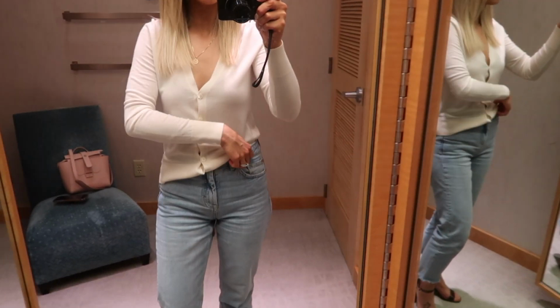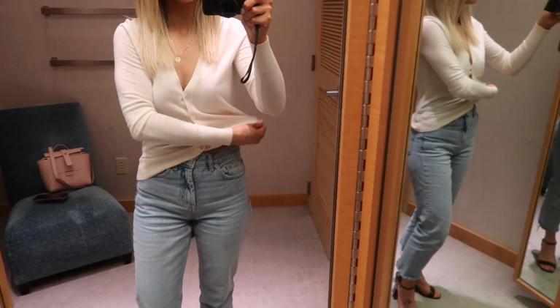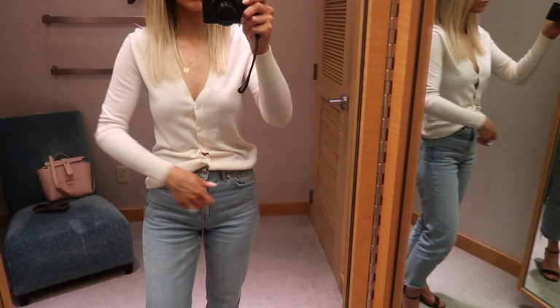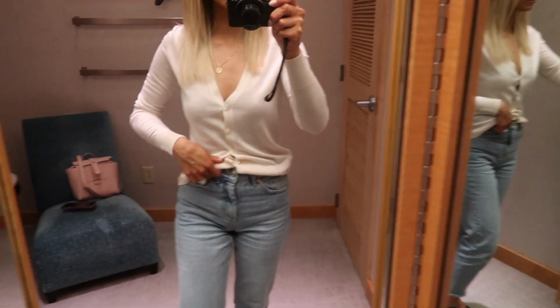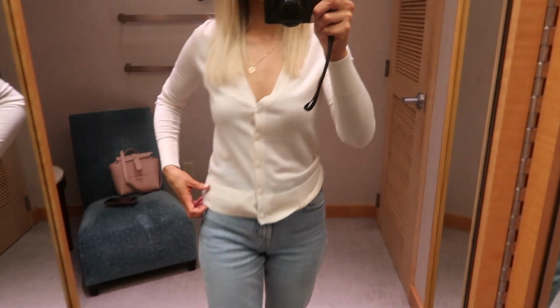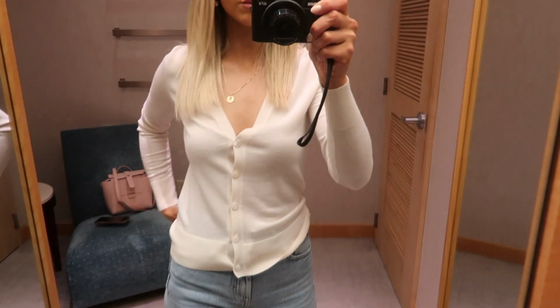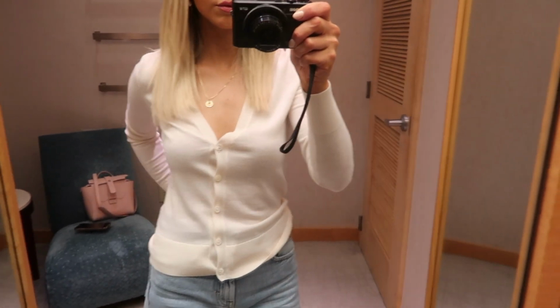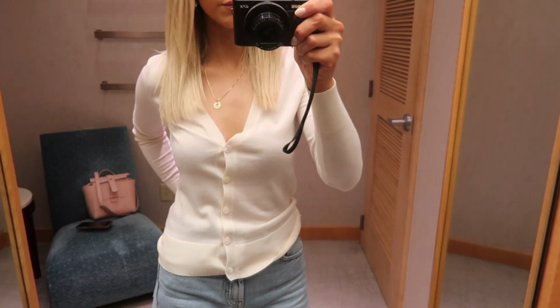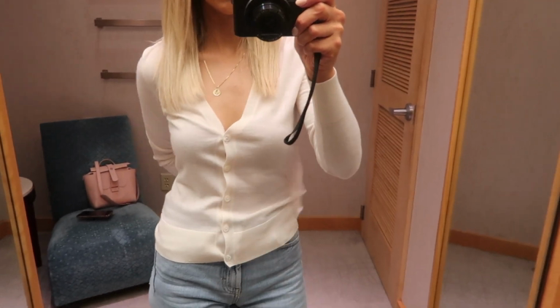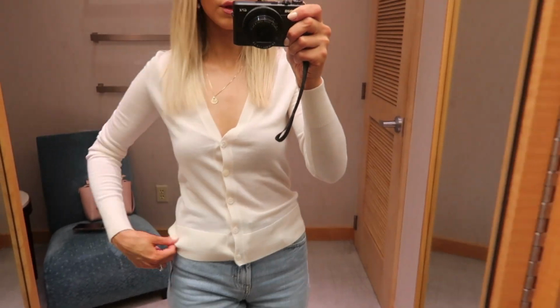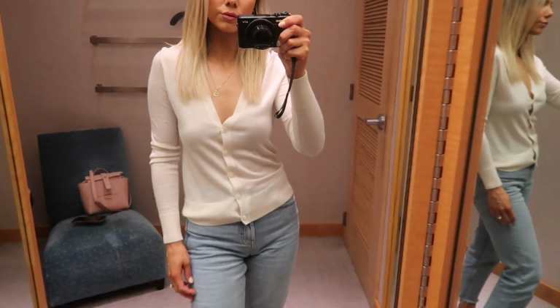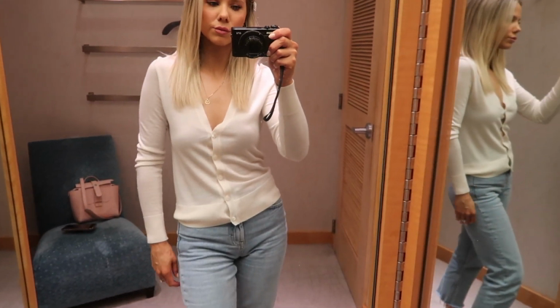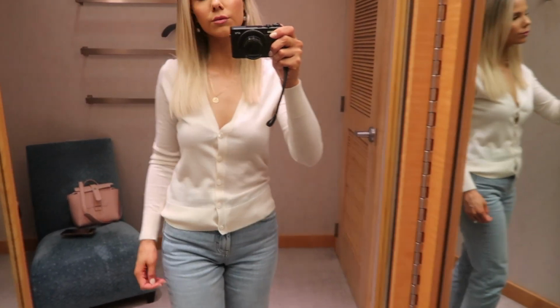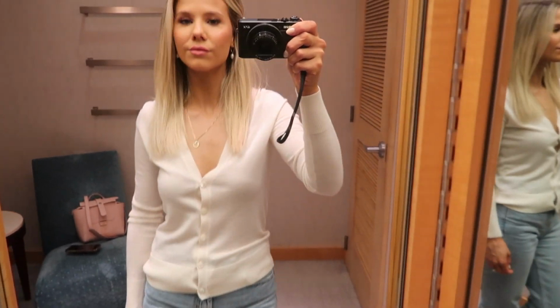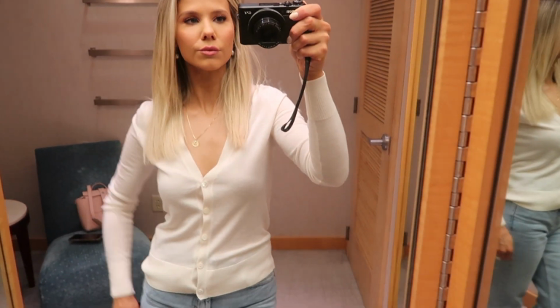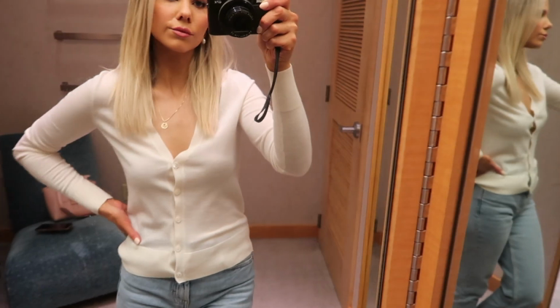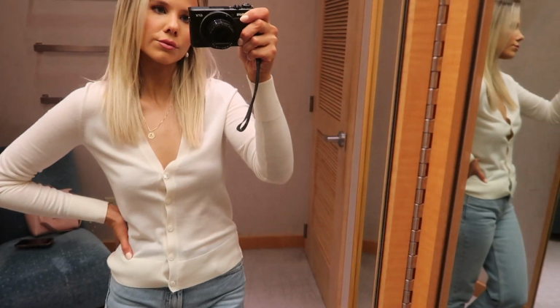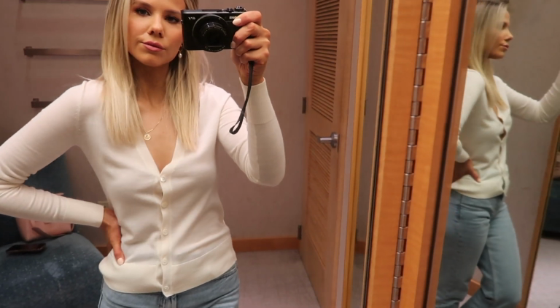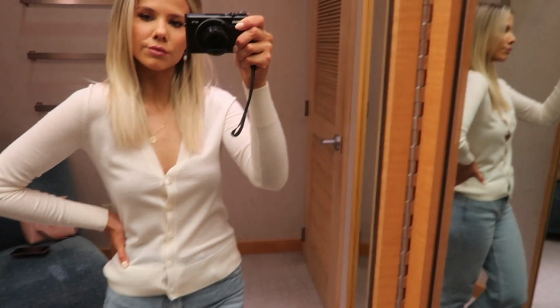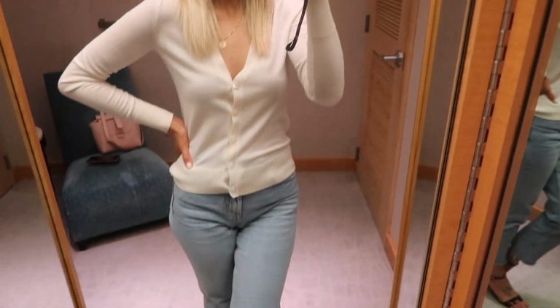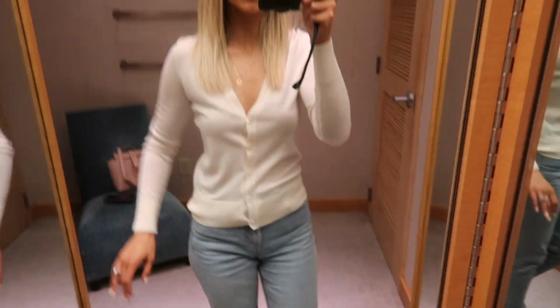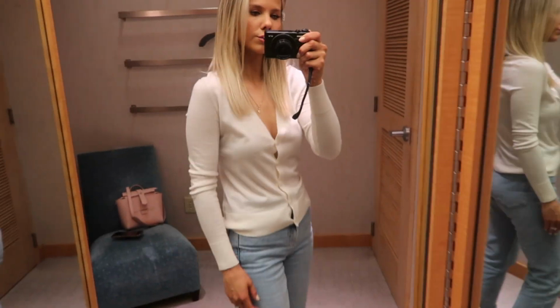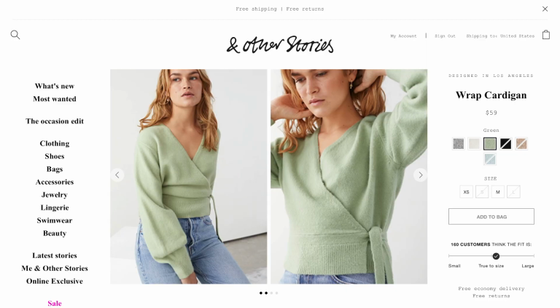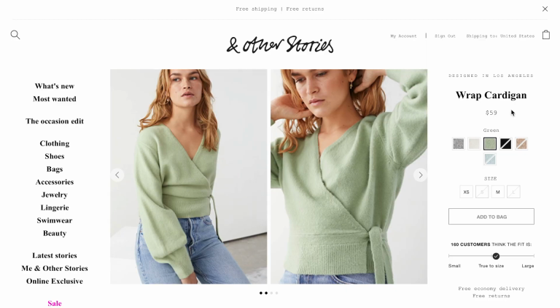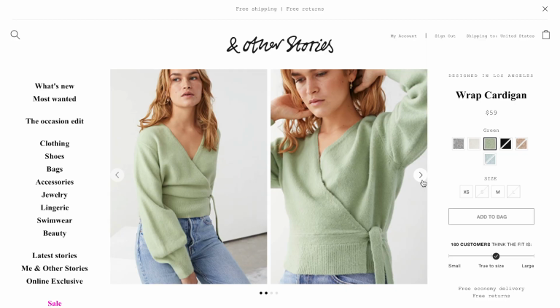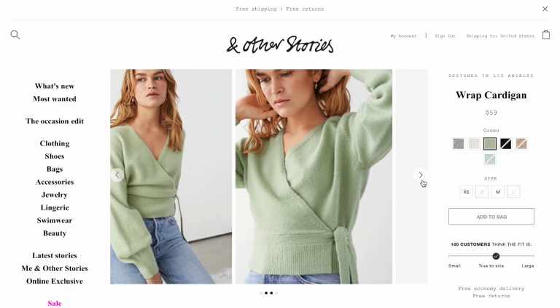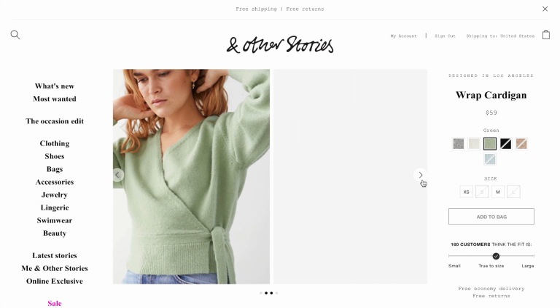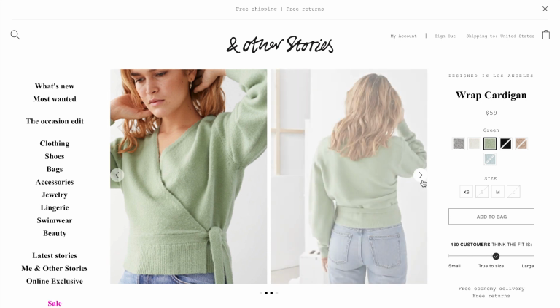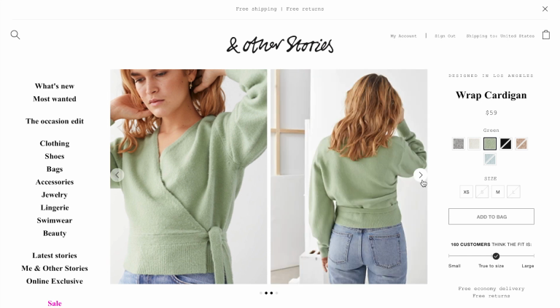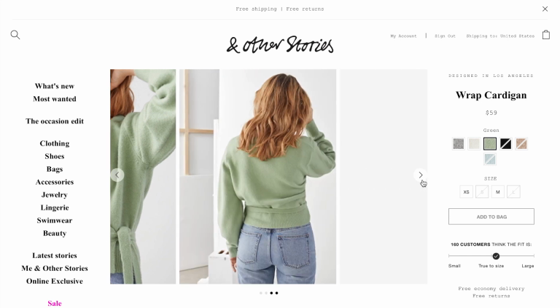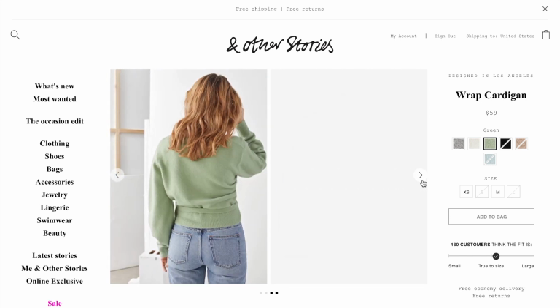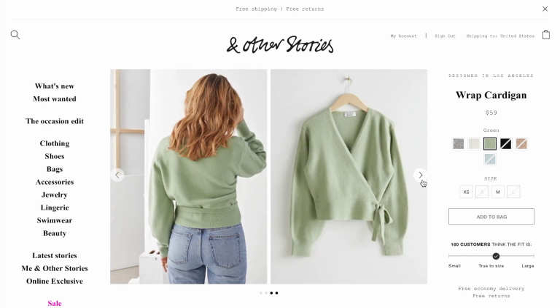If you're larger-chested, v-neck or scoop neck styles are going to be a lot more flattering because higher necklines could make your chest look larger. I loved this particular style a lot, but I also wanted to show you a couple of online options to give you some variety.